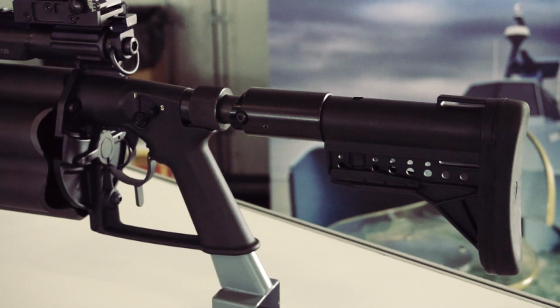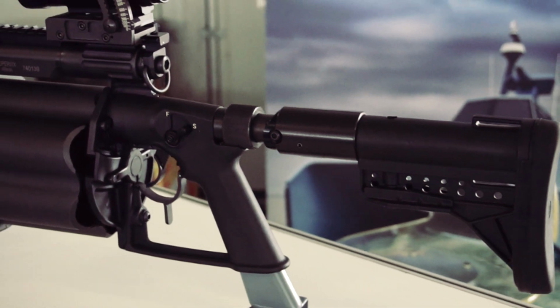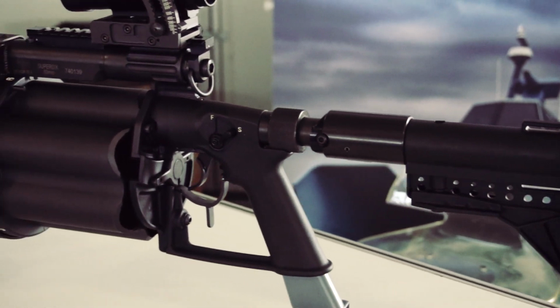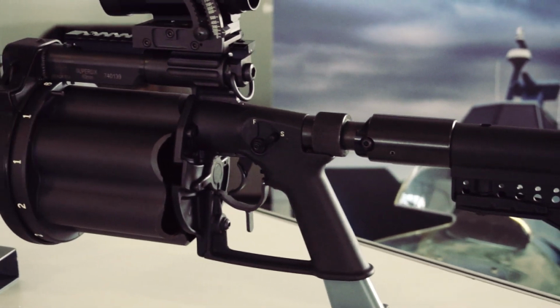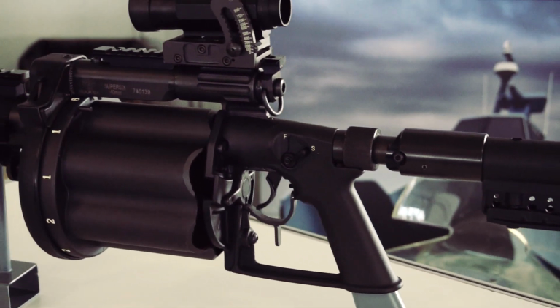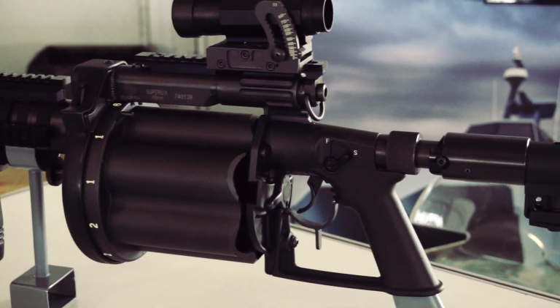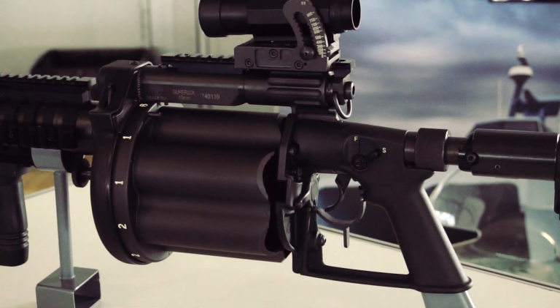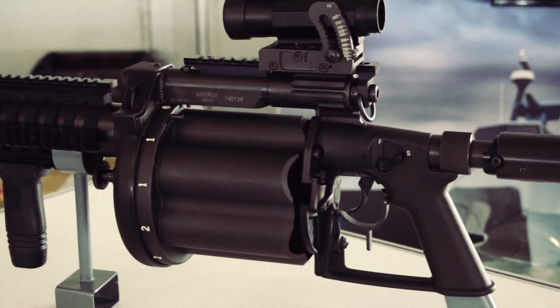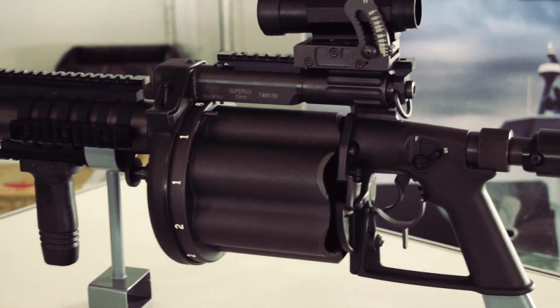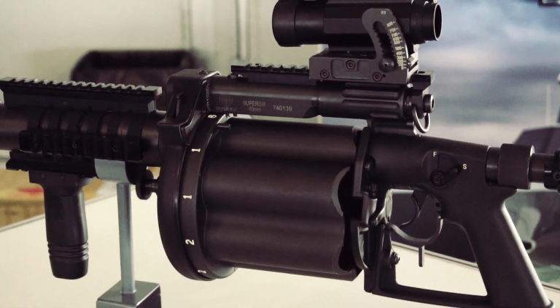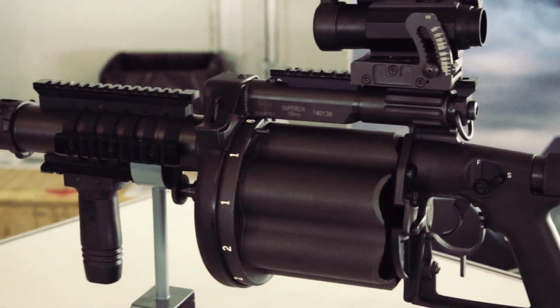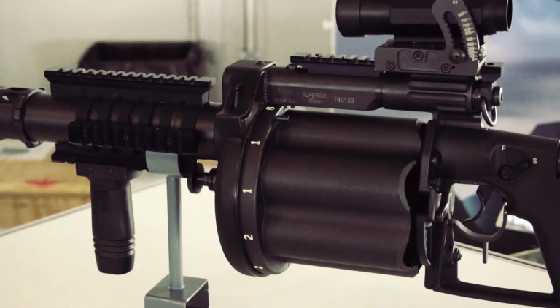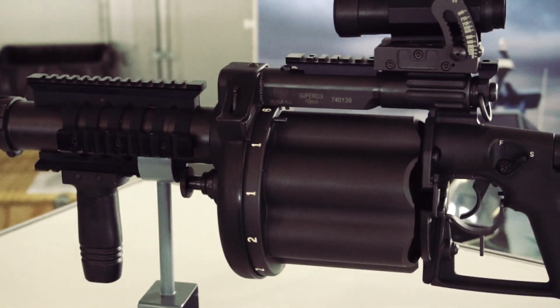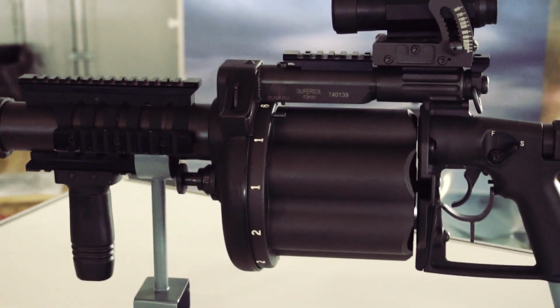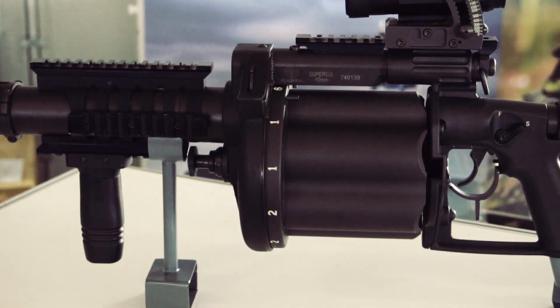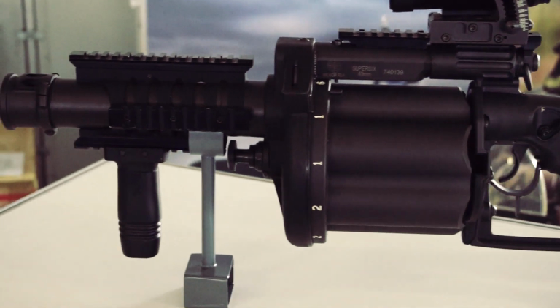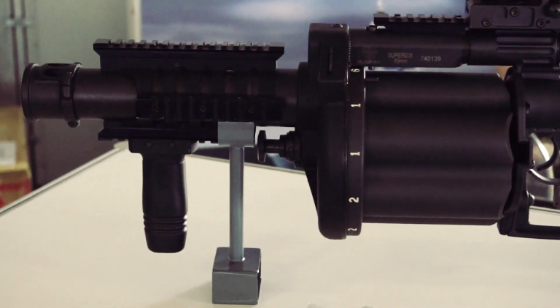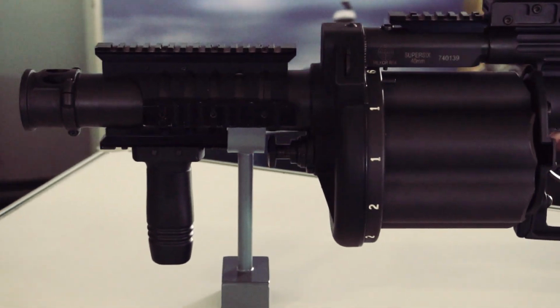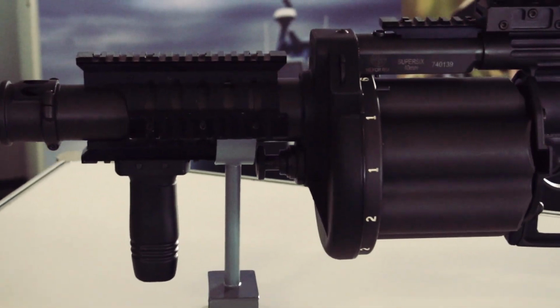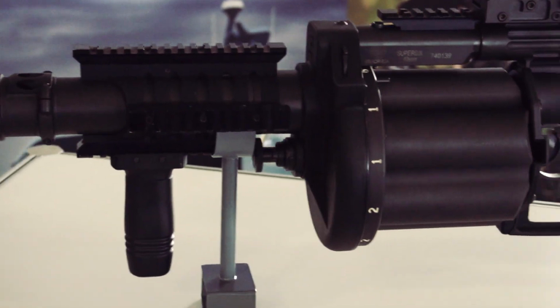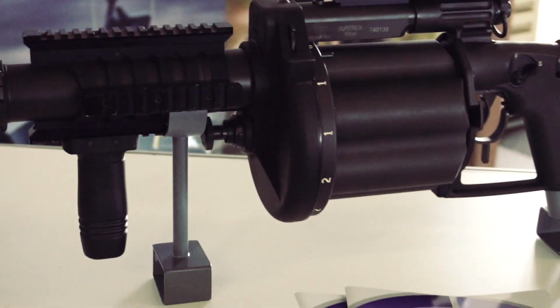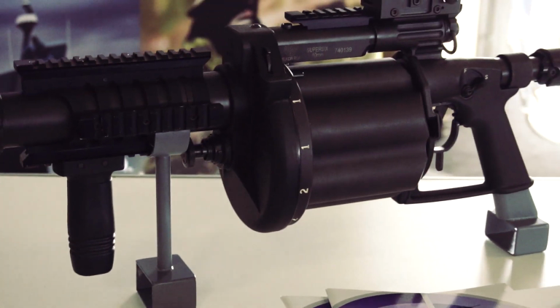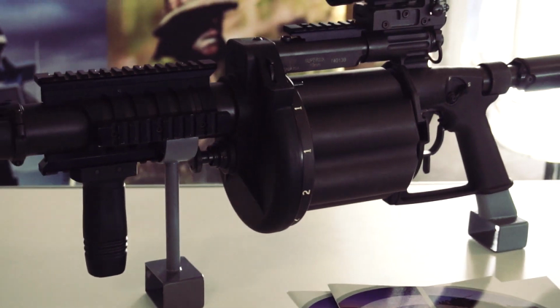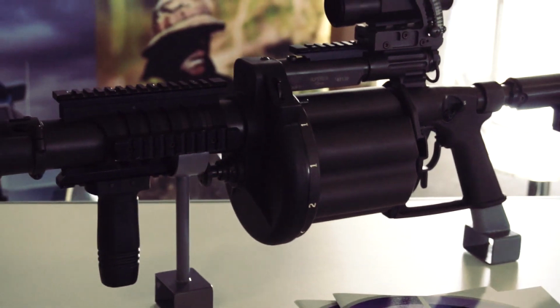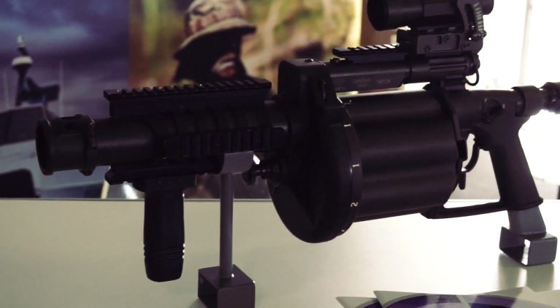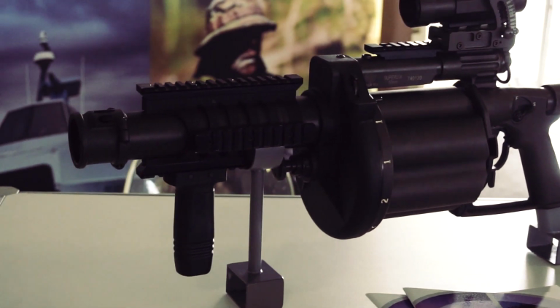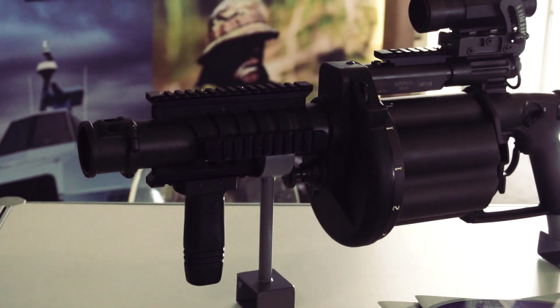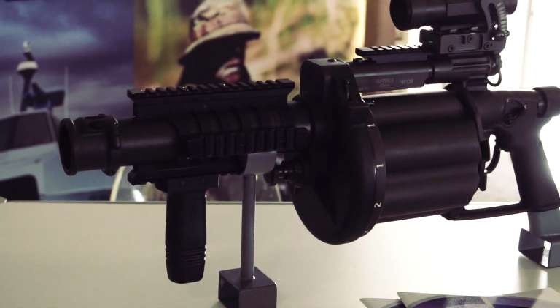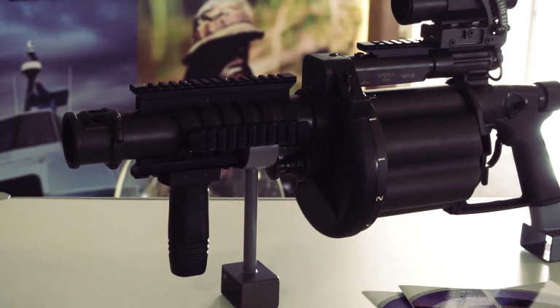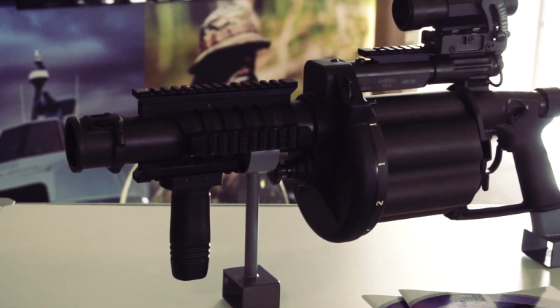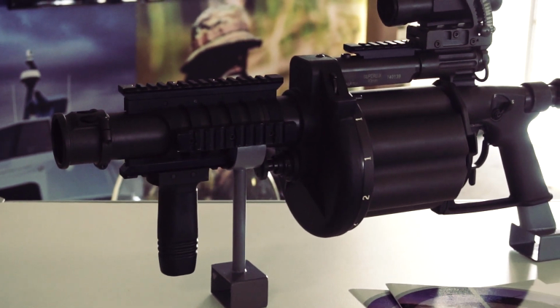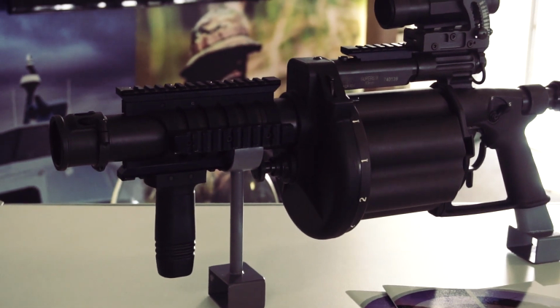What you see in front of you here is the Milkor Super 6 flagship weapon. It's a multiple grenade launcher. It has six rounds in the cylinder, and obviously the adjustable buttstock.